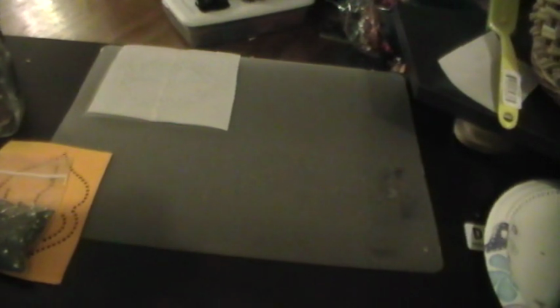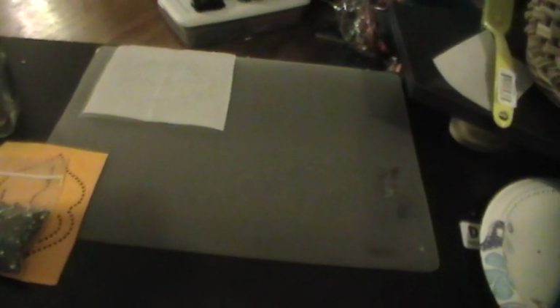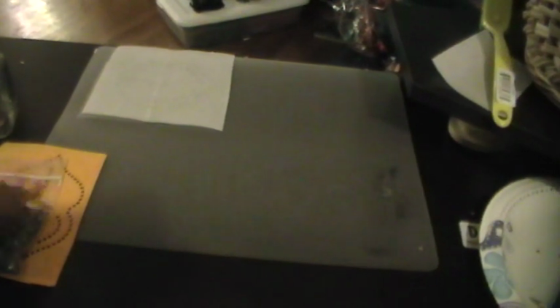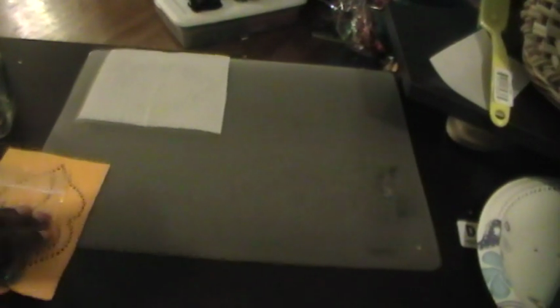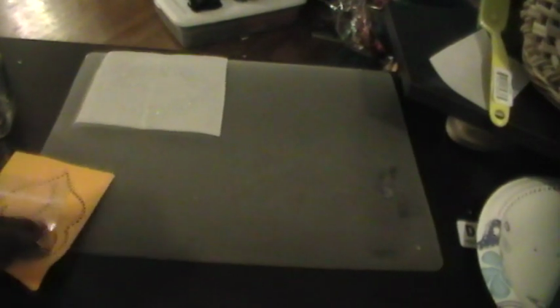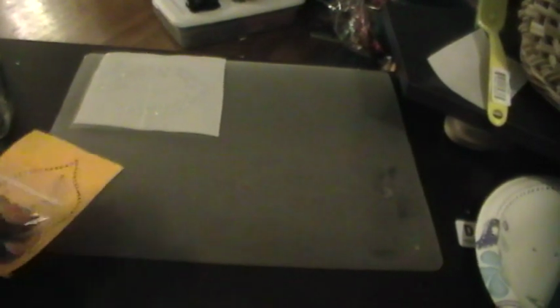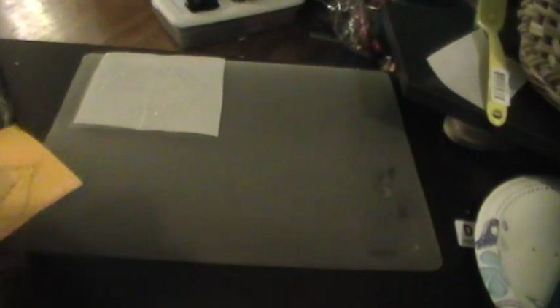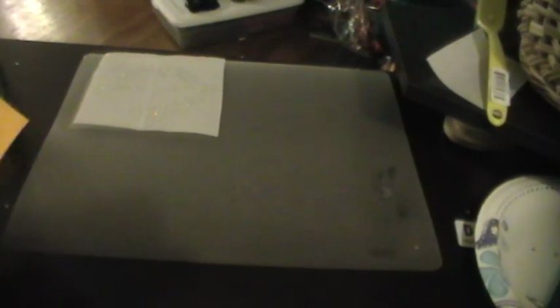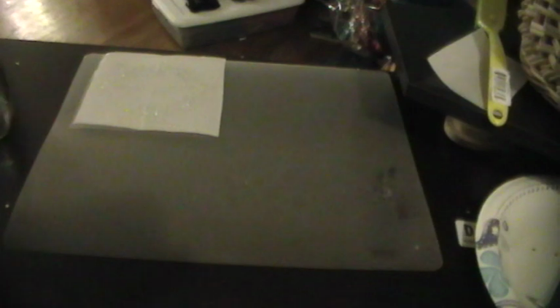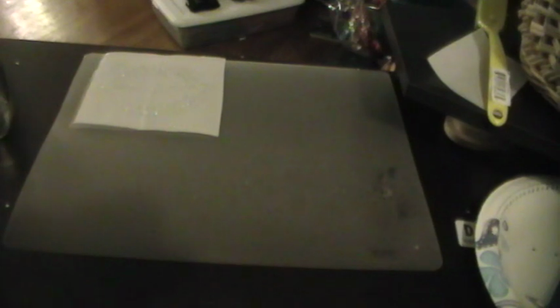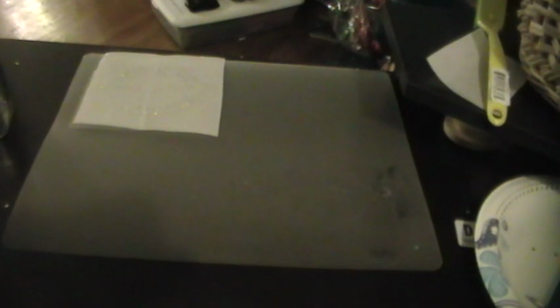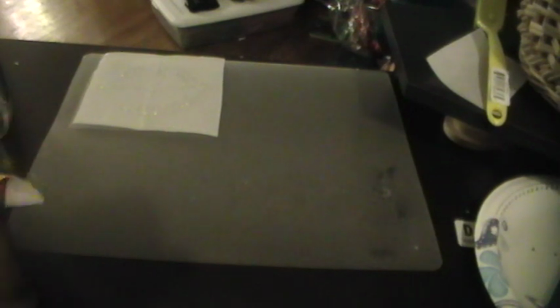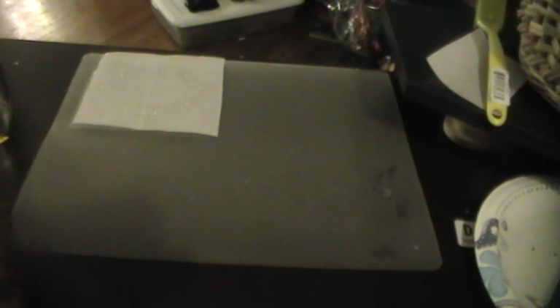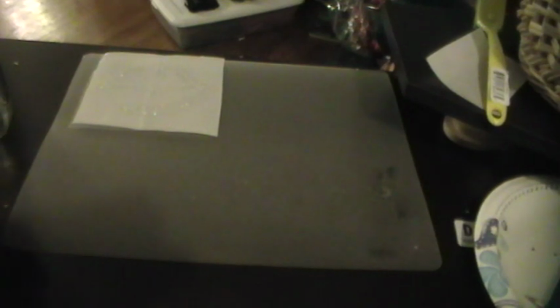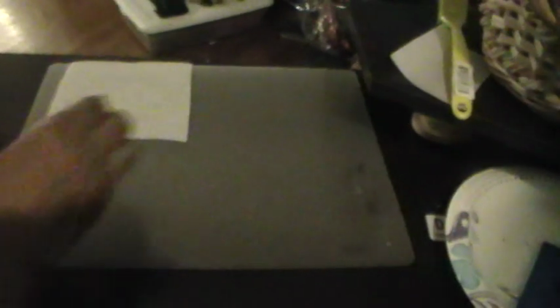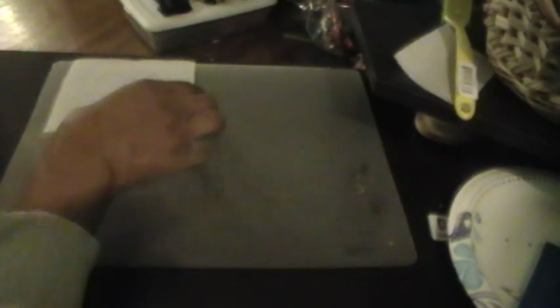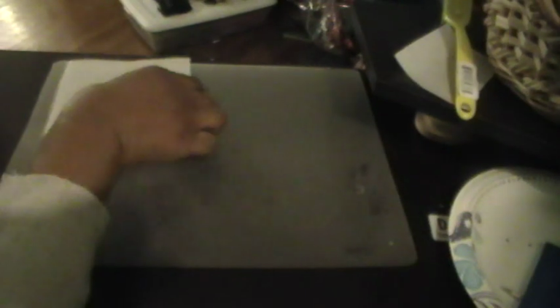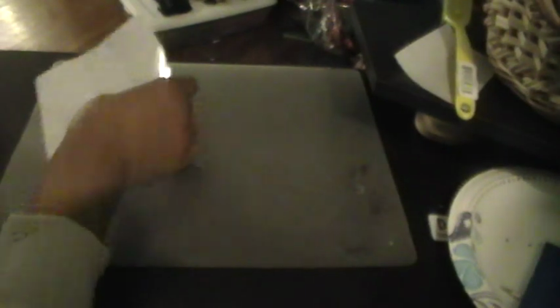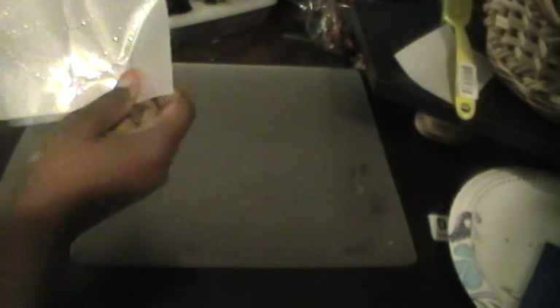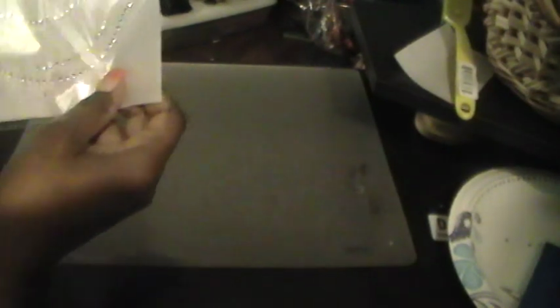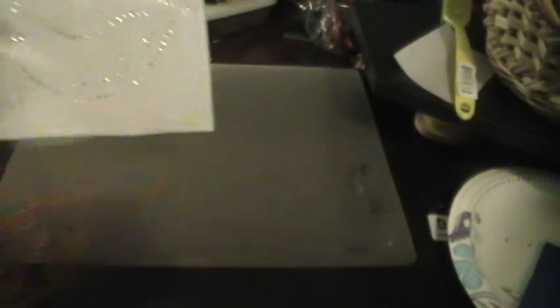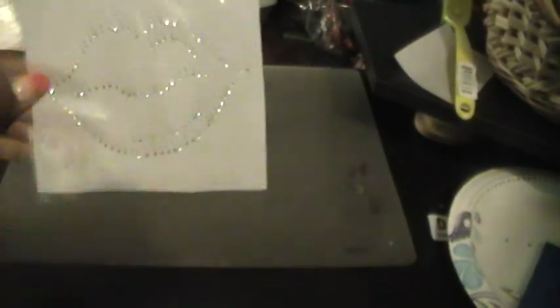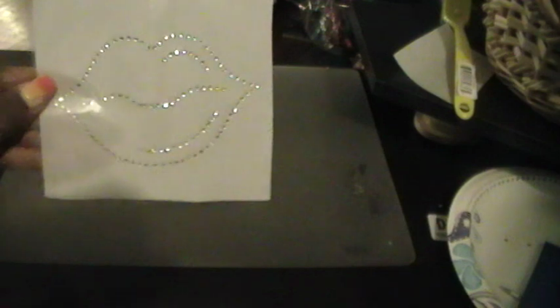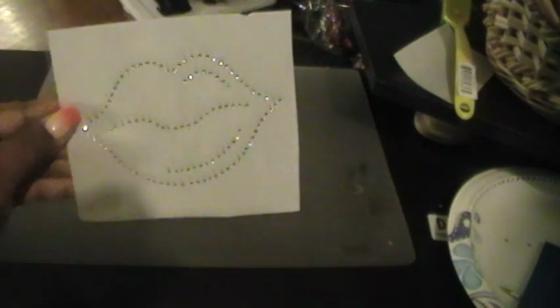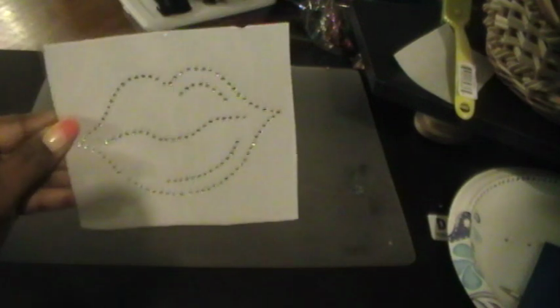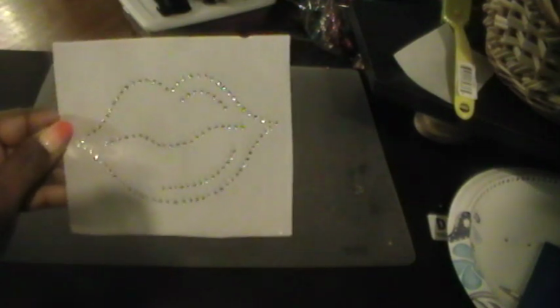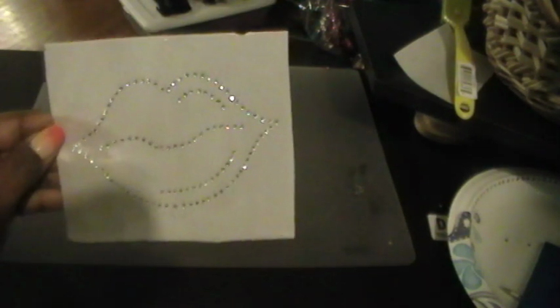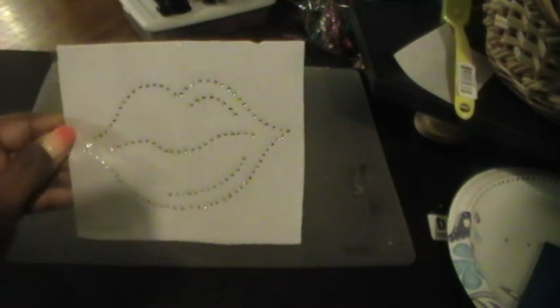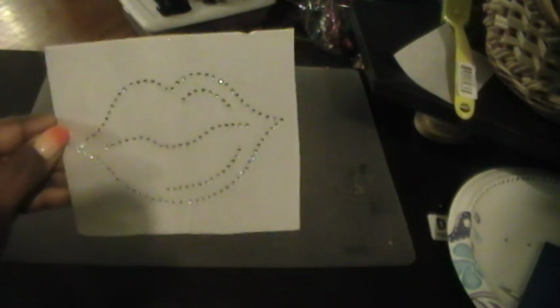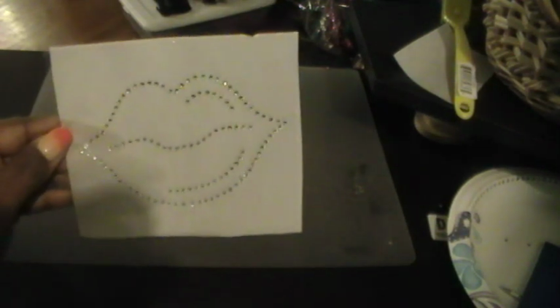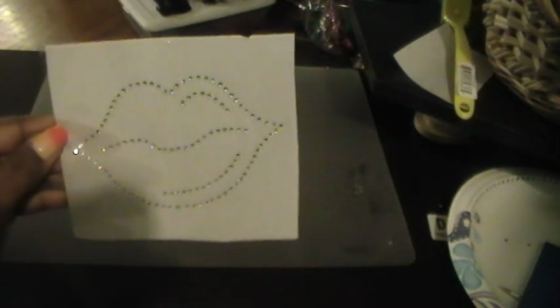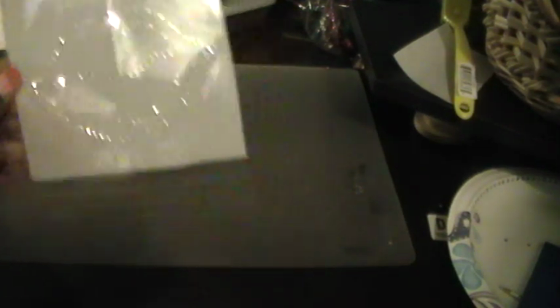Hi, this is Style and Grace coming at you. This is part three of how to make the rhinestones. Here is the finishing job and I'm going to show you how we got to that.